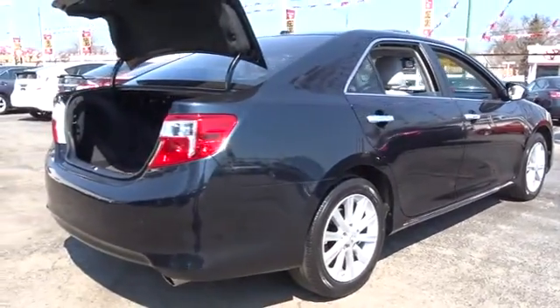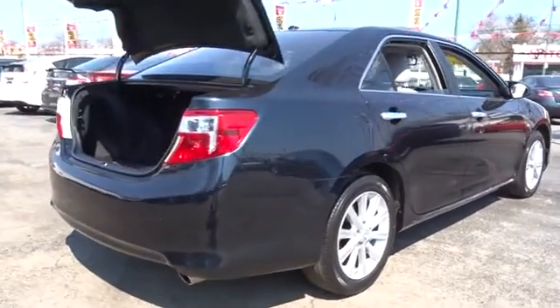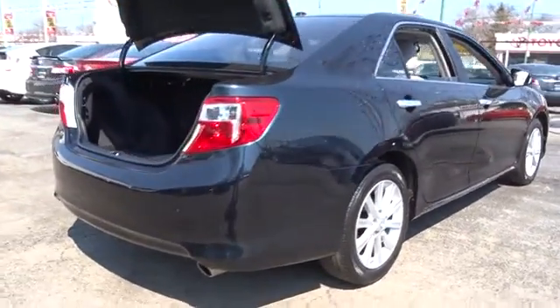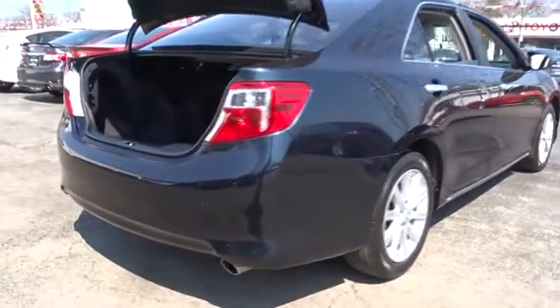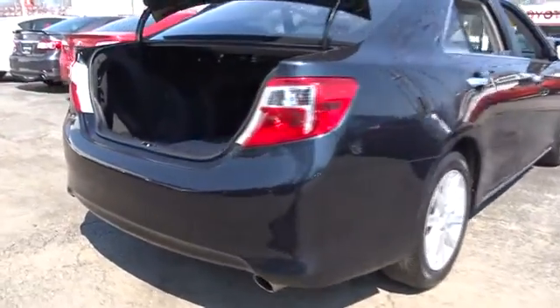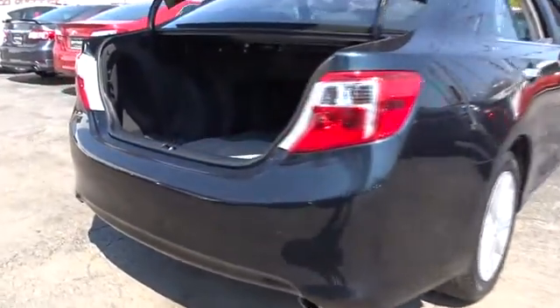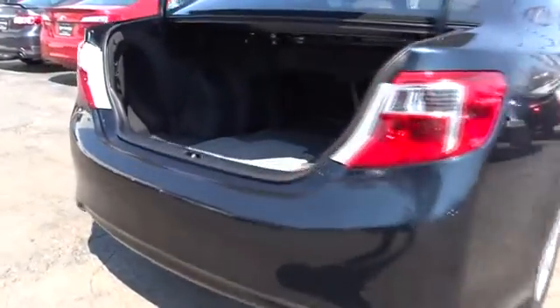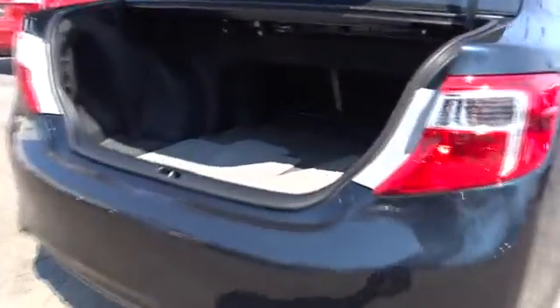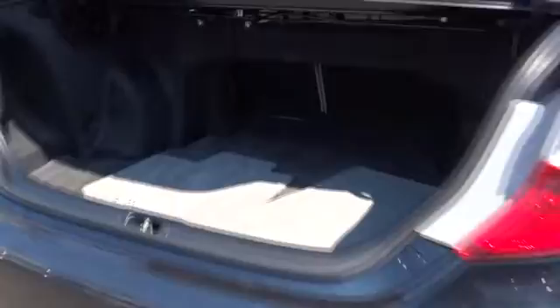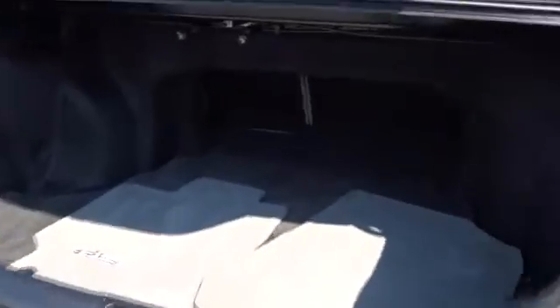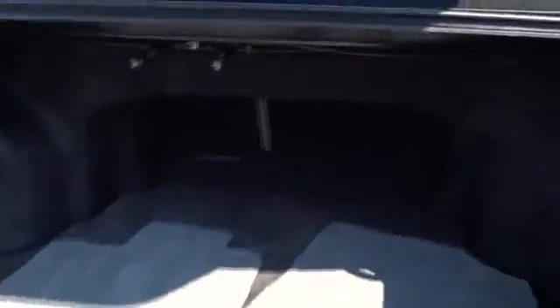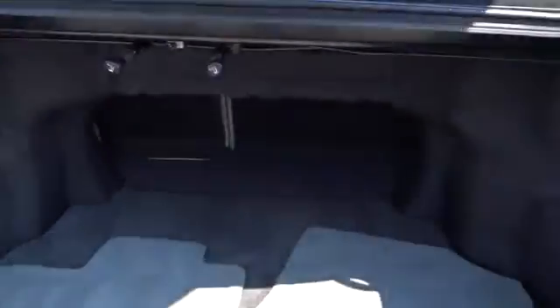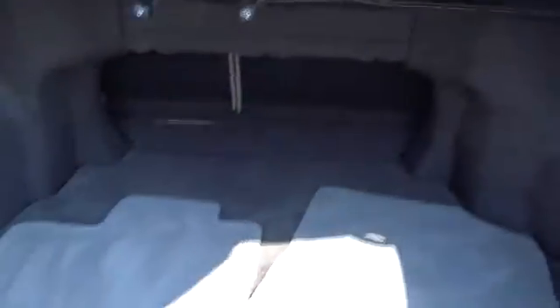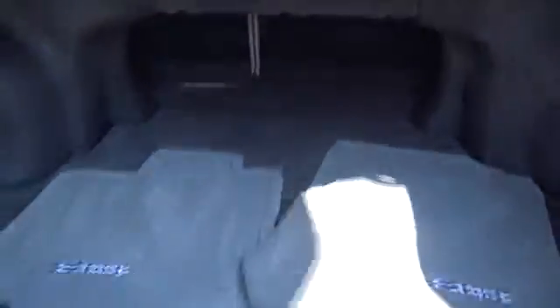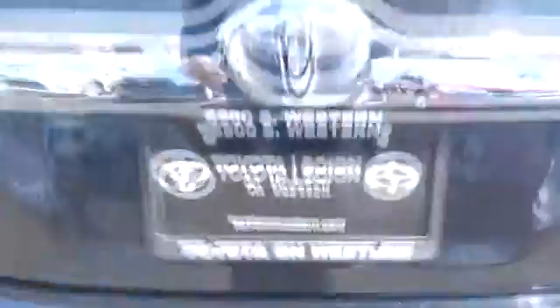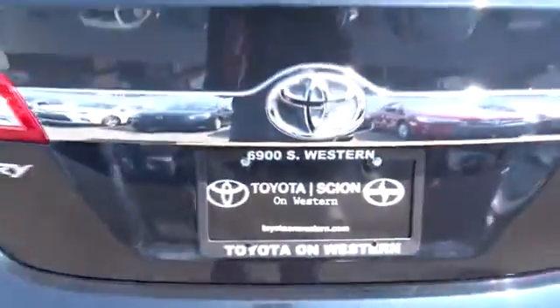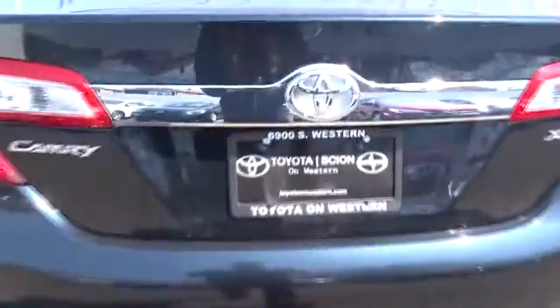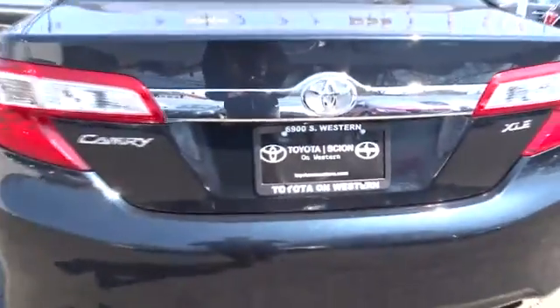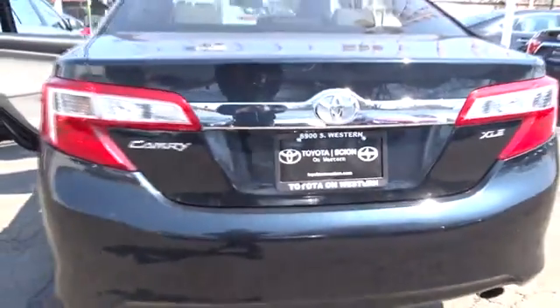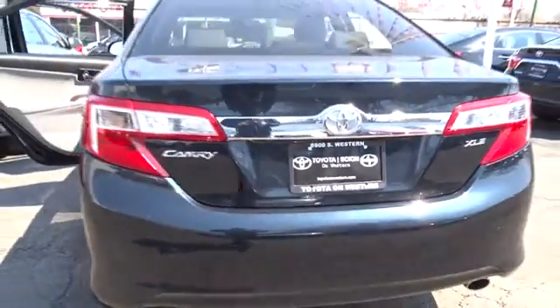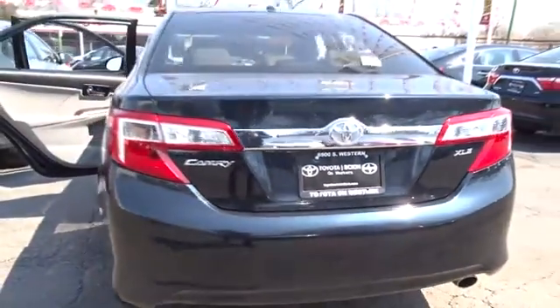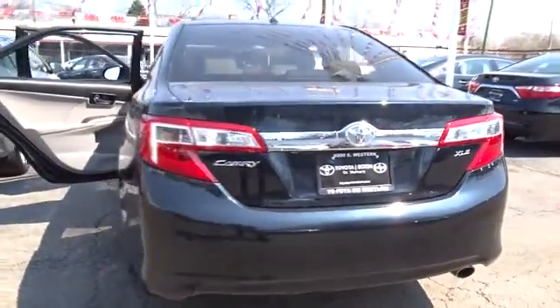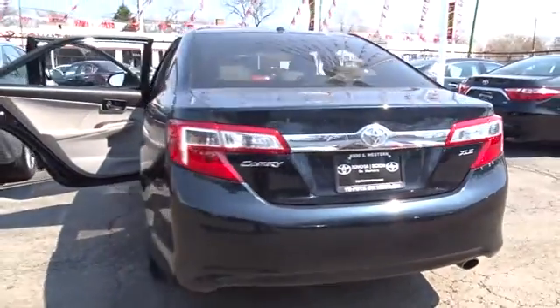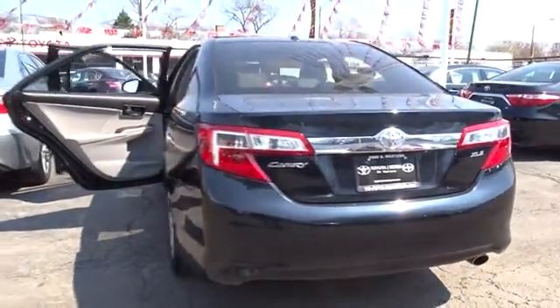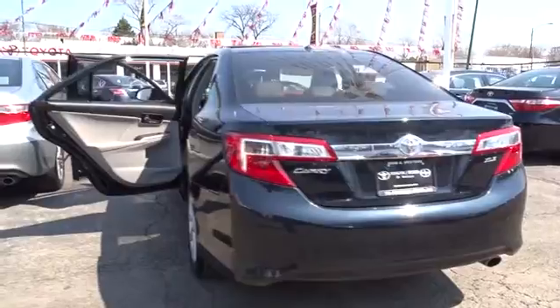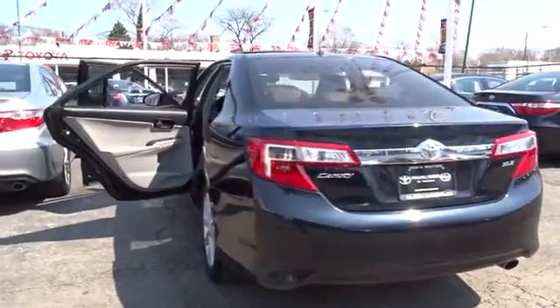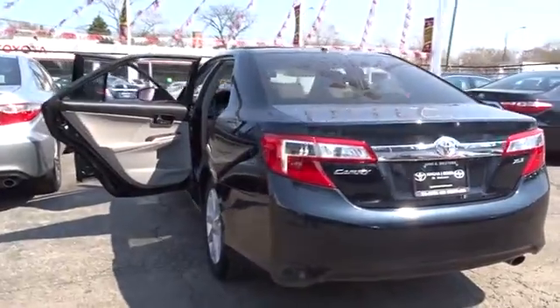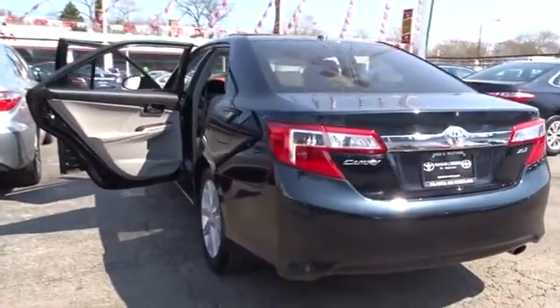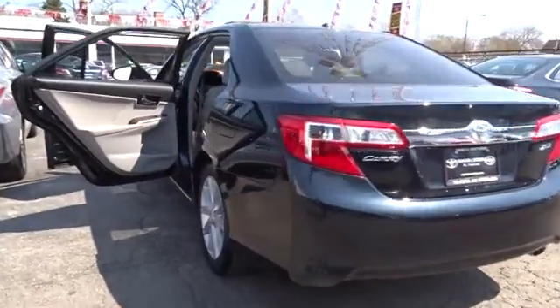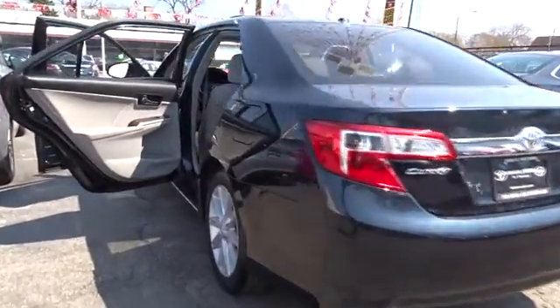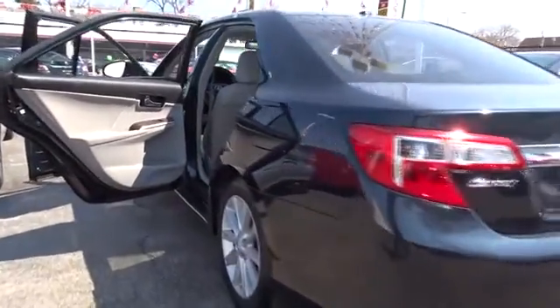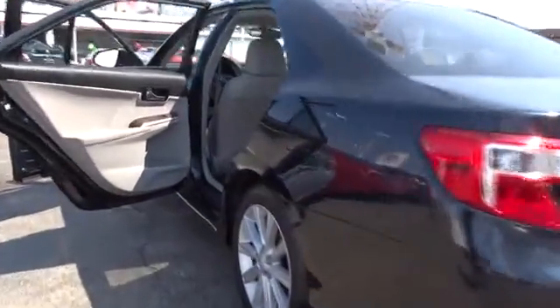Moonroof. Adjustable steering wheel. Power steering. Driver airbag. Cruise control. Aluminum wheels. Four-wheel disc brakes. Climate control. AM-FM stereo radio.